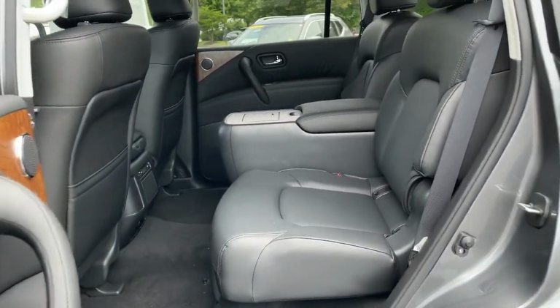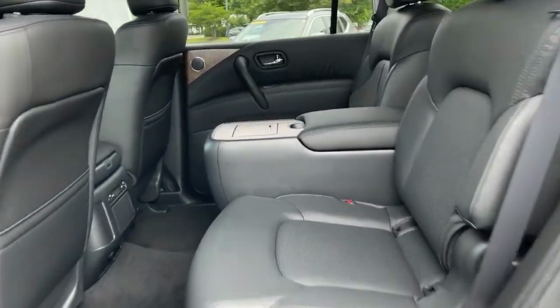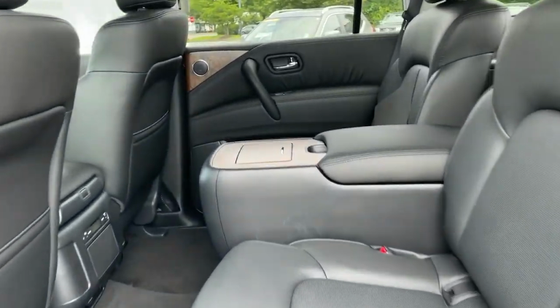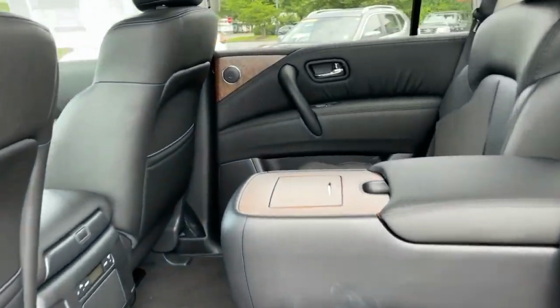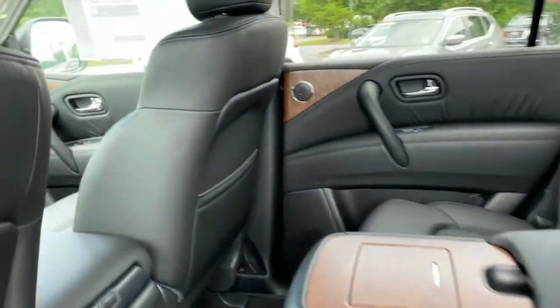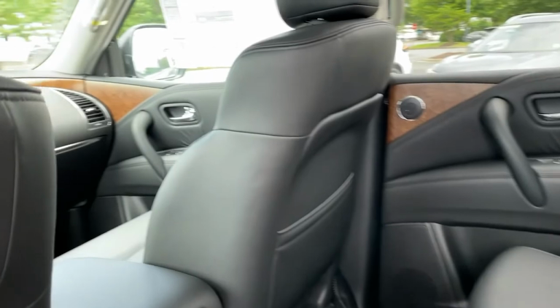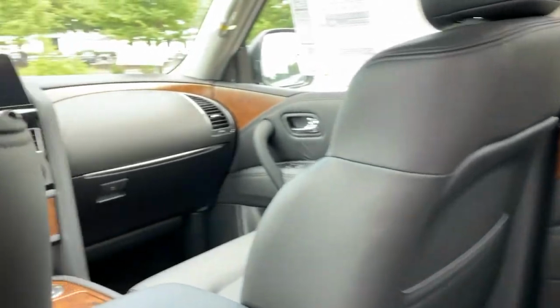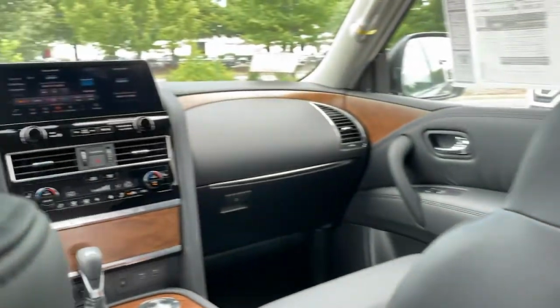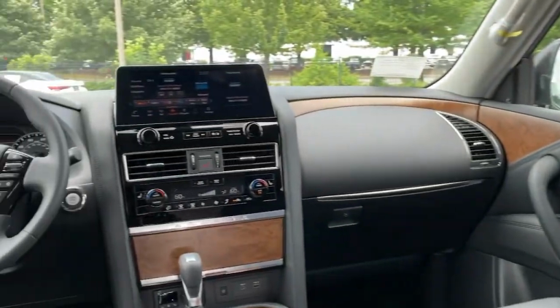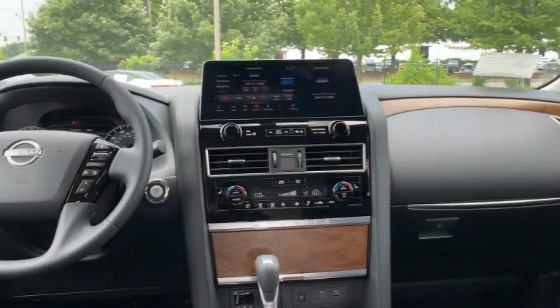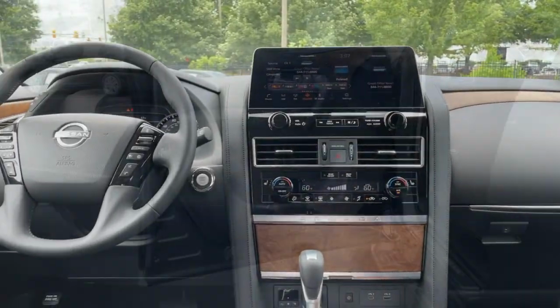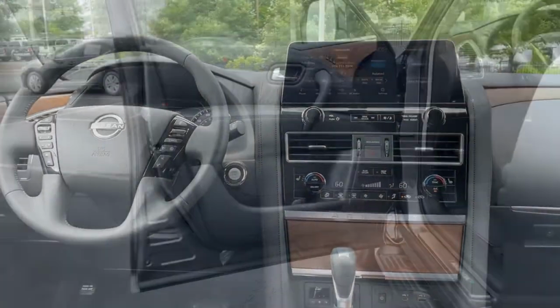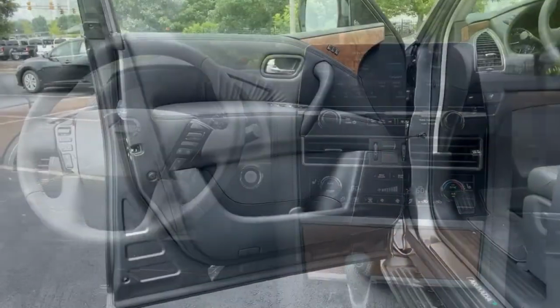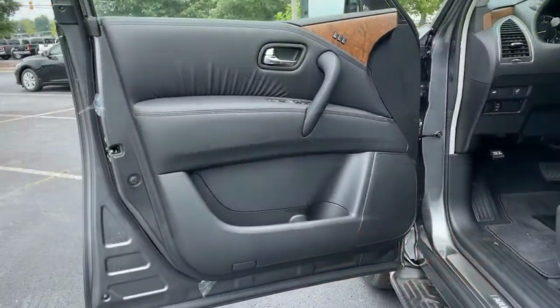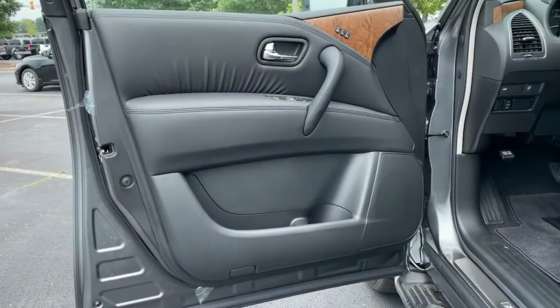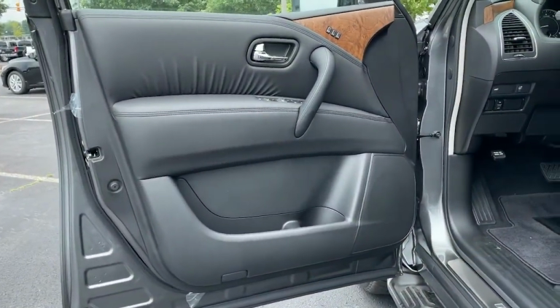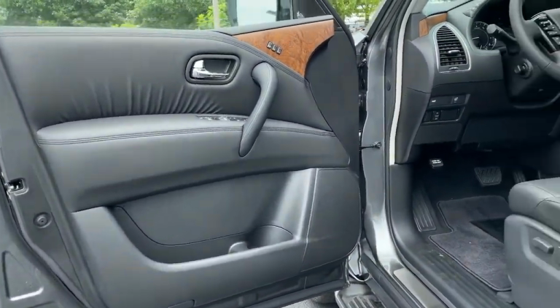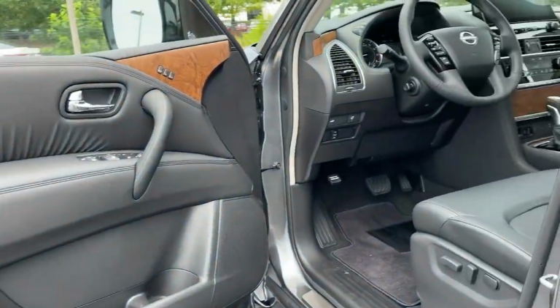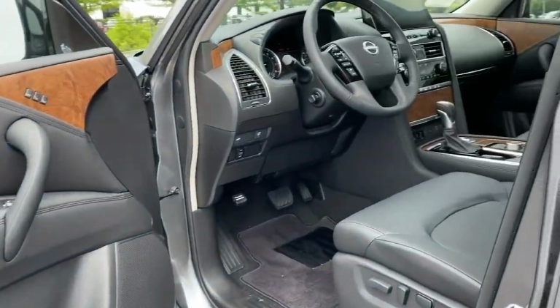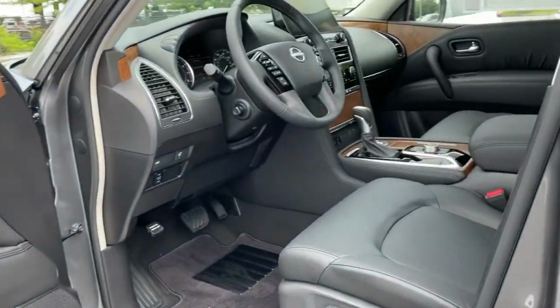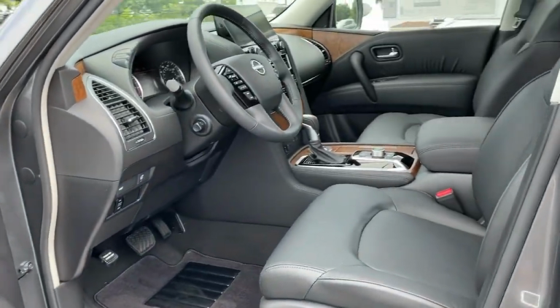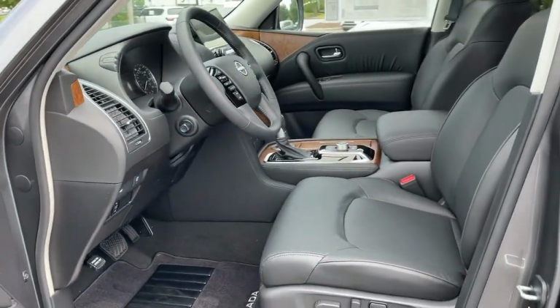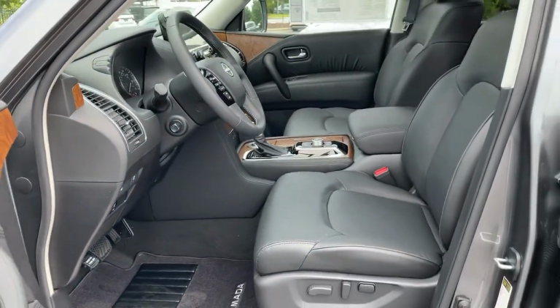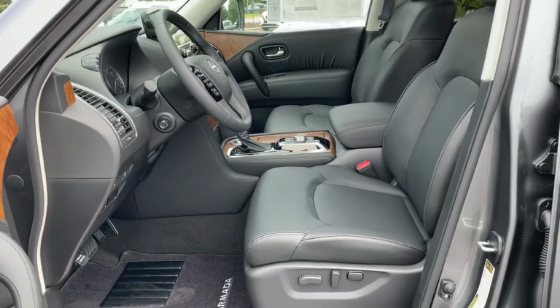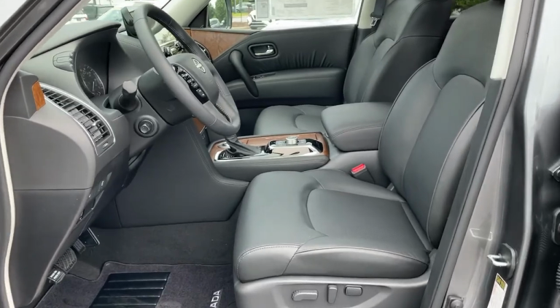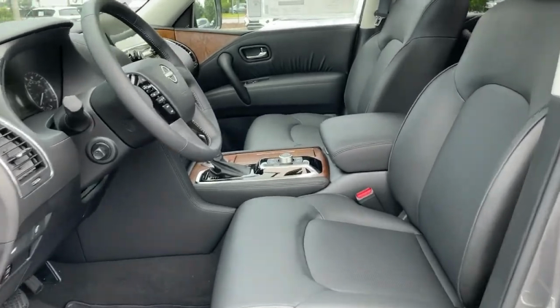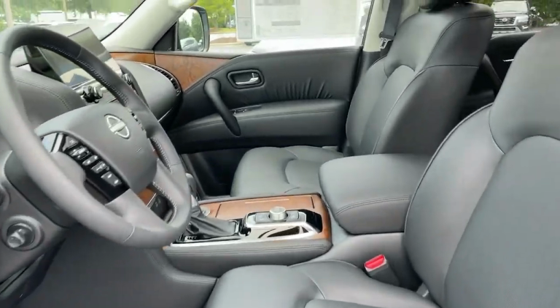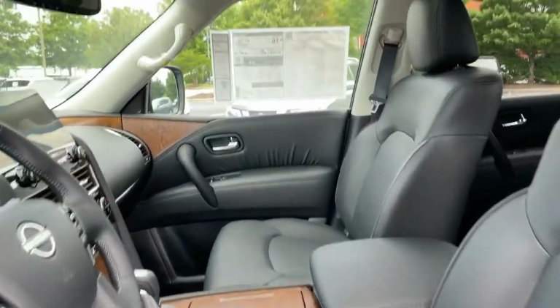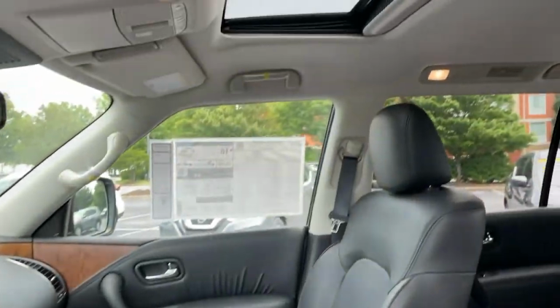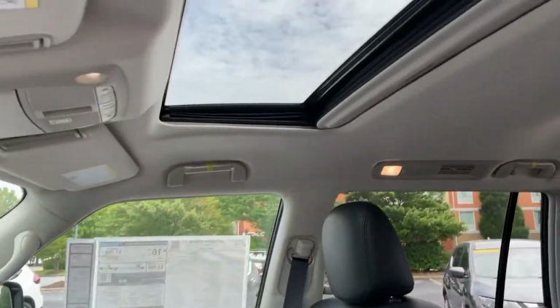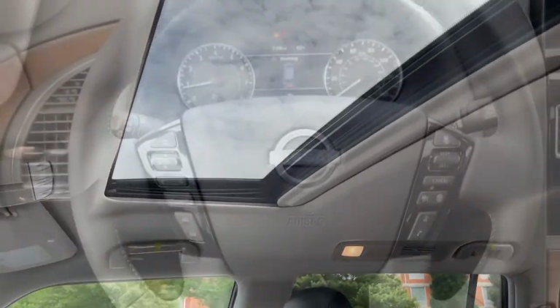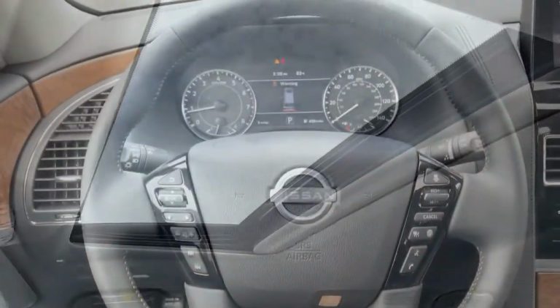Don't compromise on comfort to get the capability you want. Get into this remarkable Armada. Our team will give you an outstanding test drive experience. Stop in today.